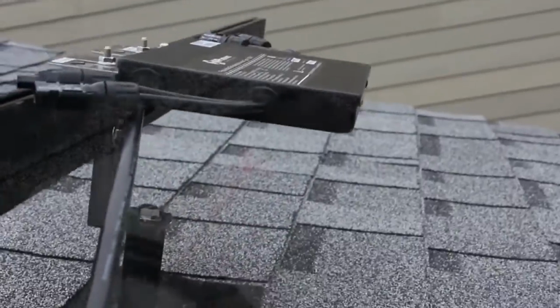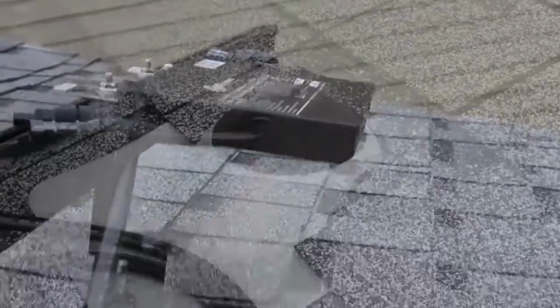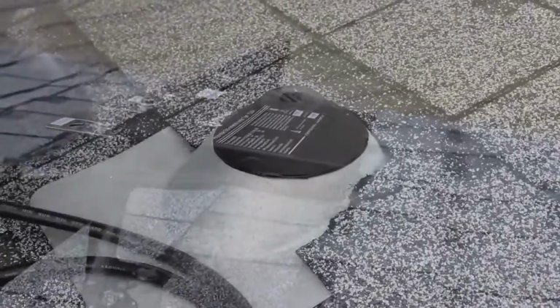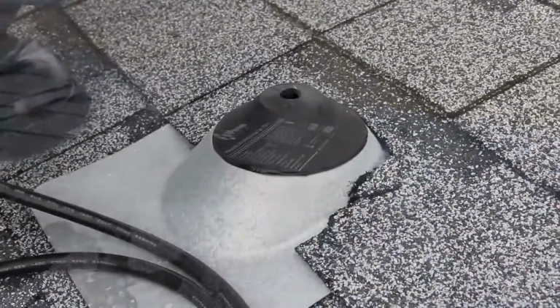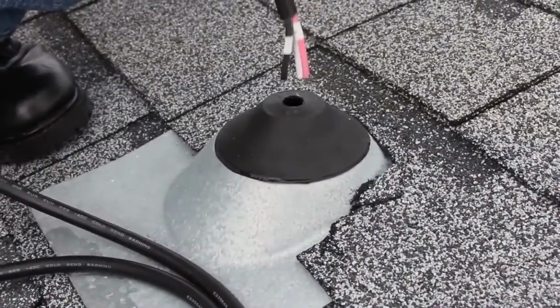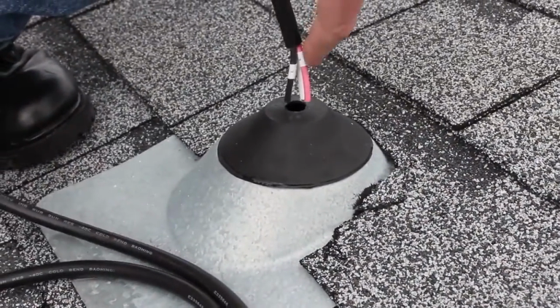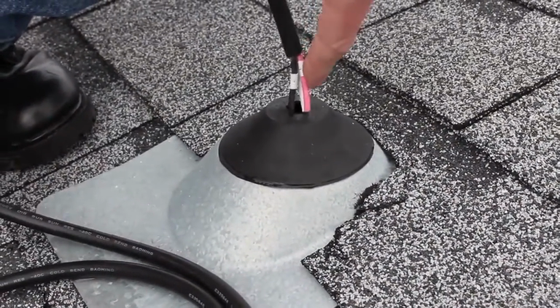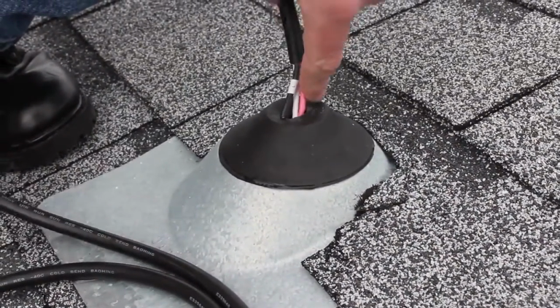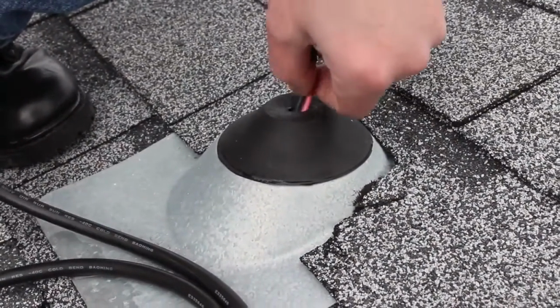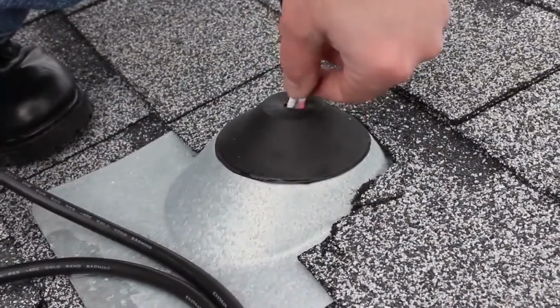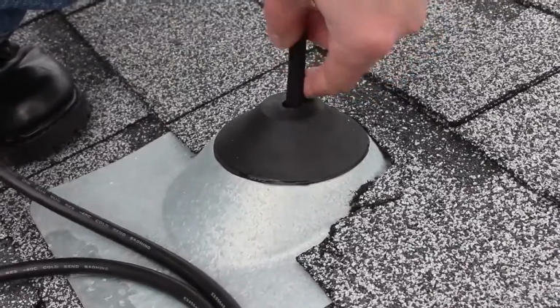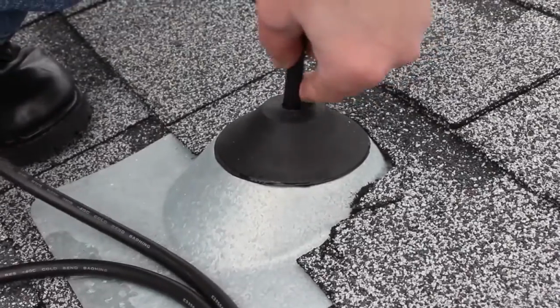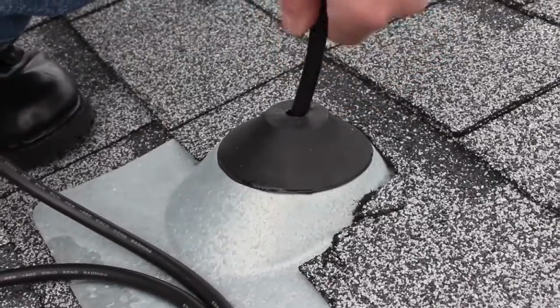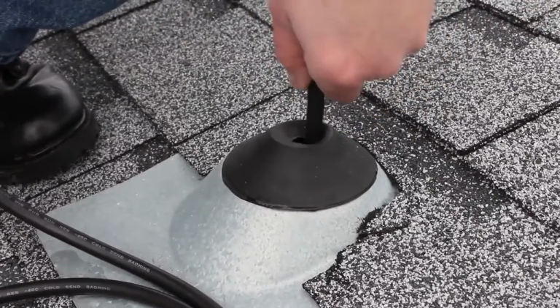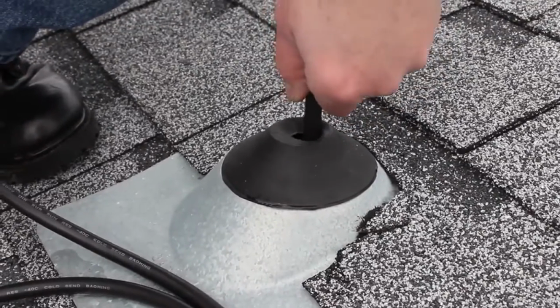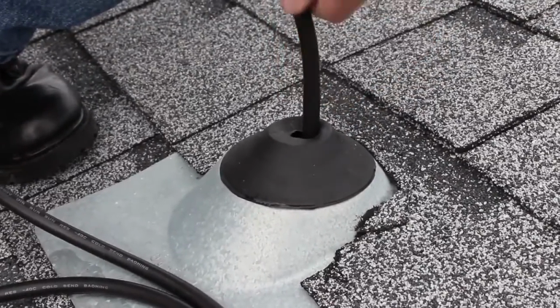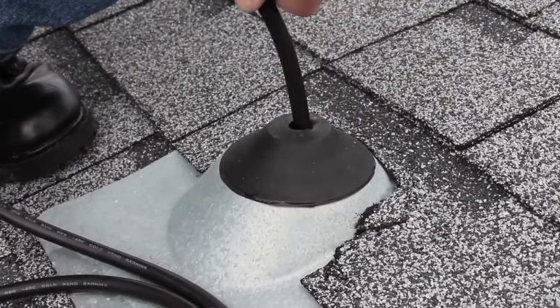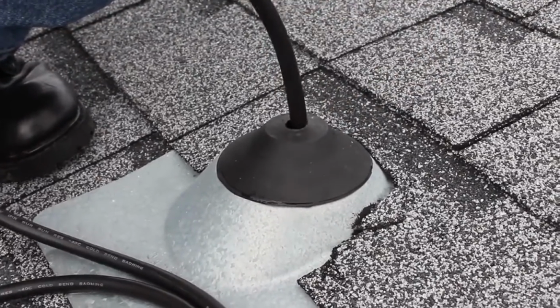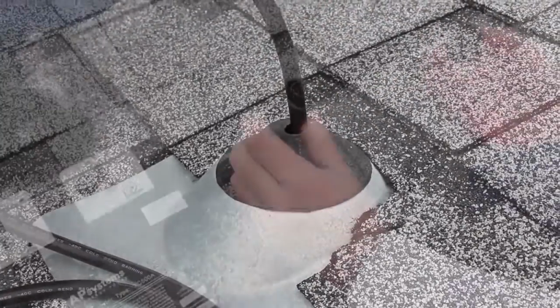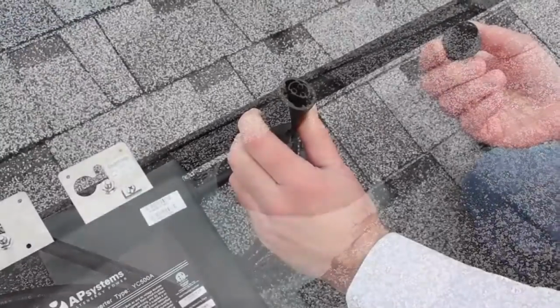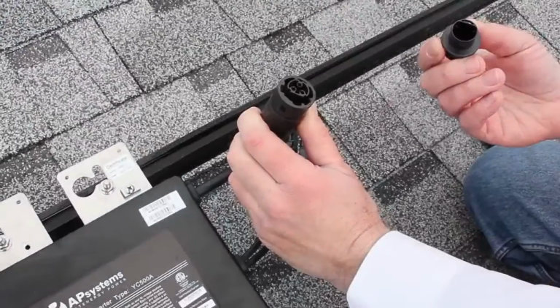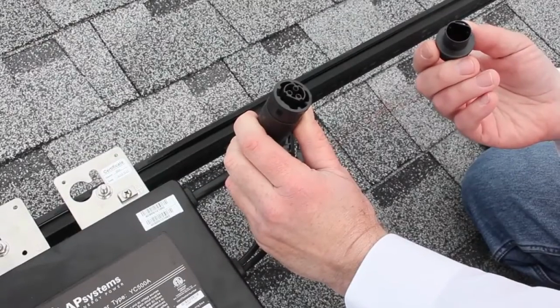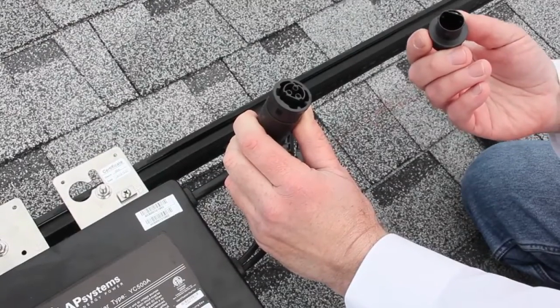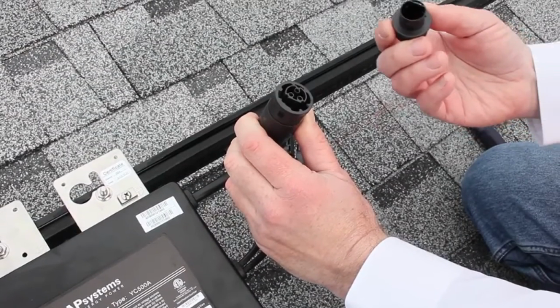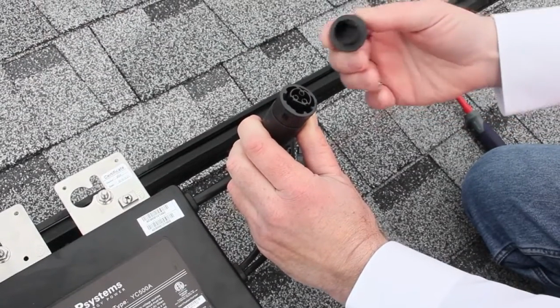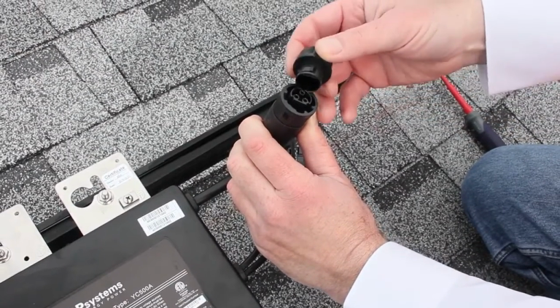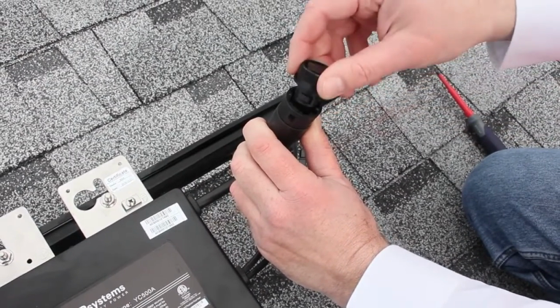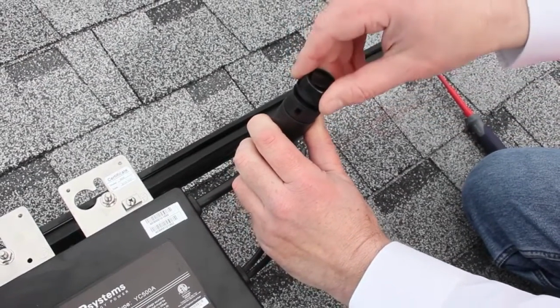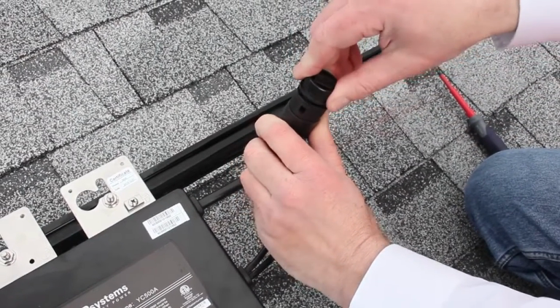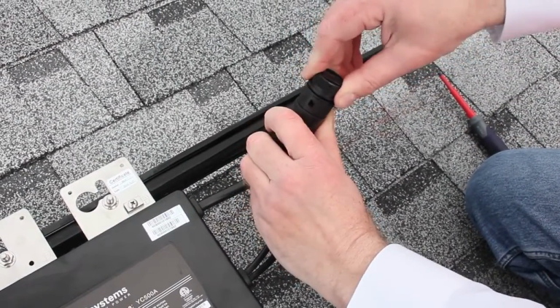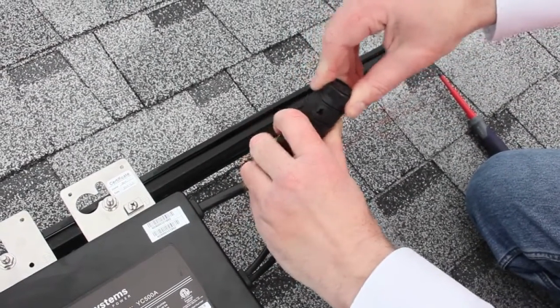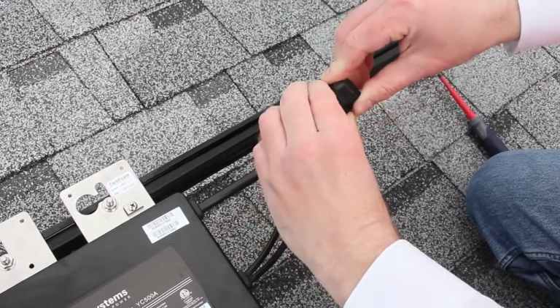At the end closest to the roof penetration point, use the transition cable or WIP to reach the home run and connect the array to the home AC circuit. At the far end, use the AP Systems end cap on the AC end to close and protect the circuit.